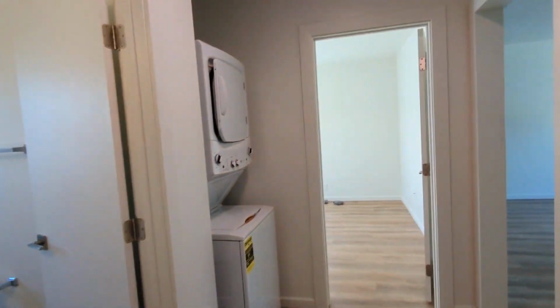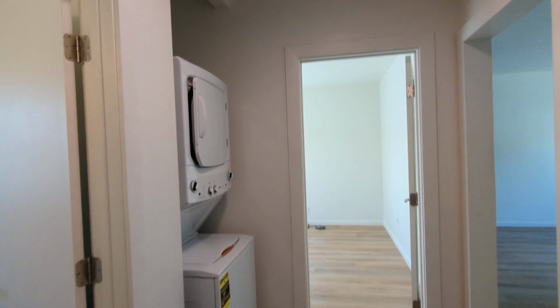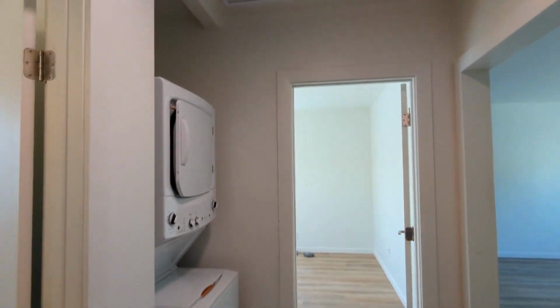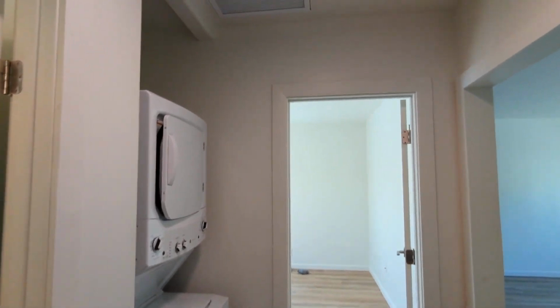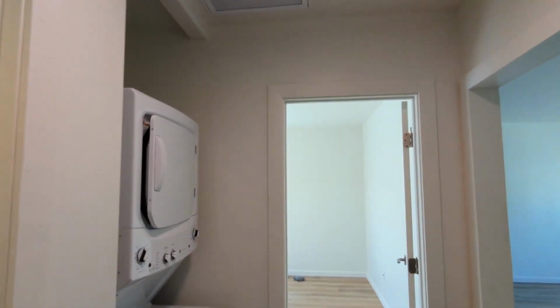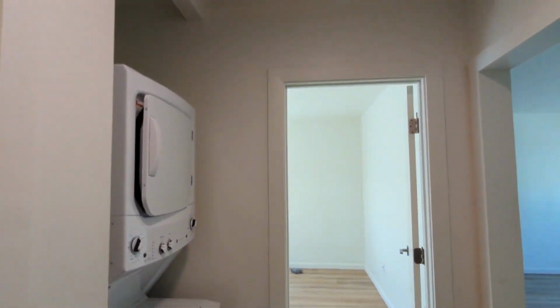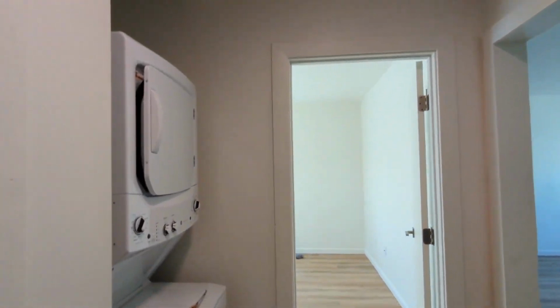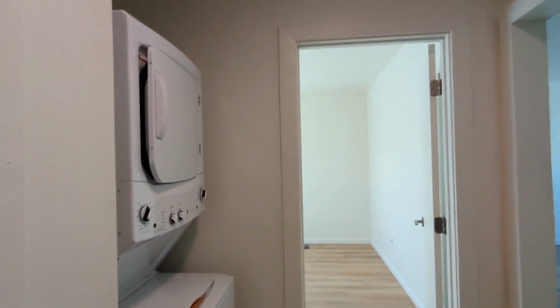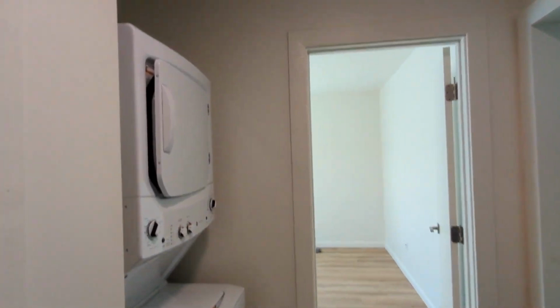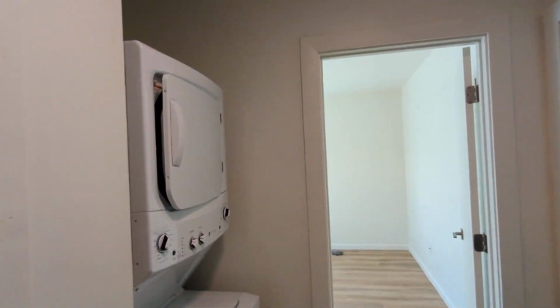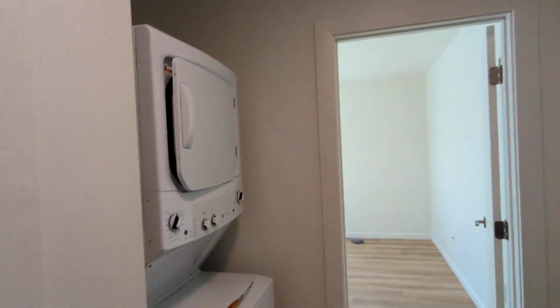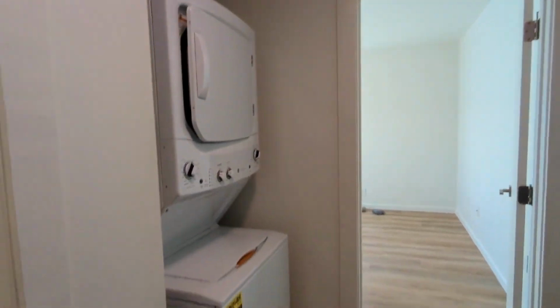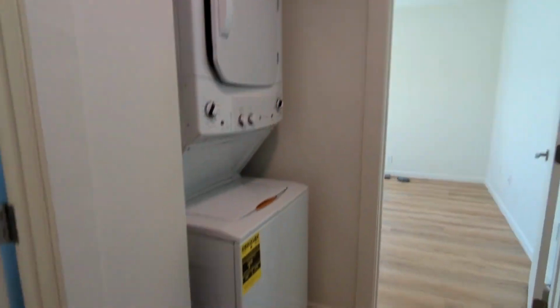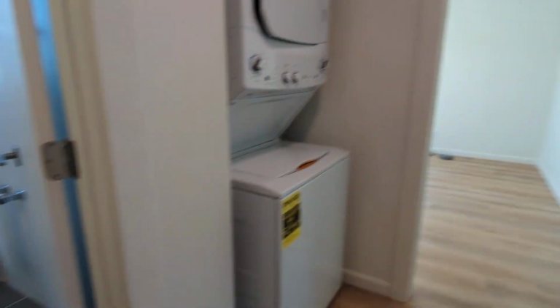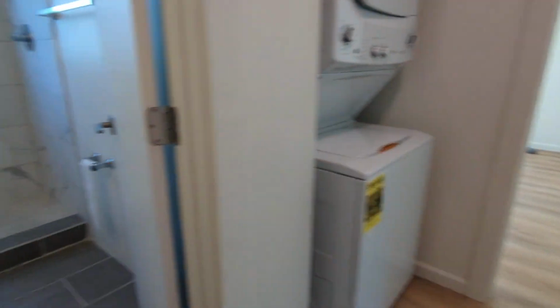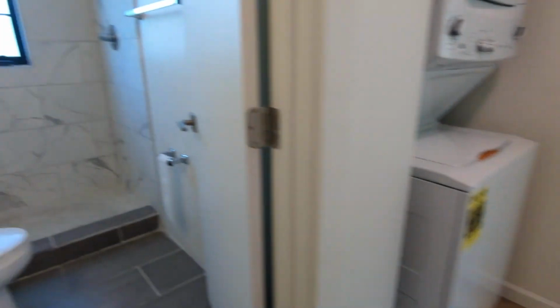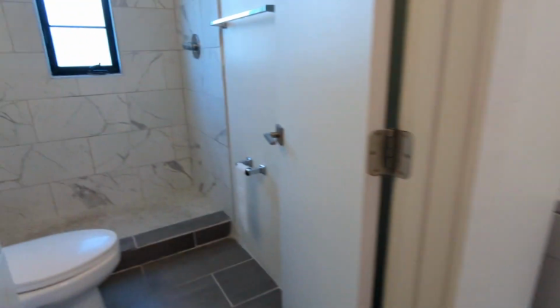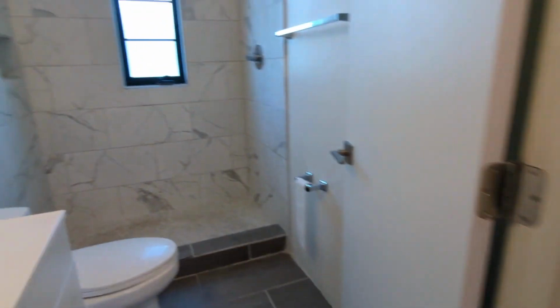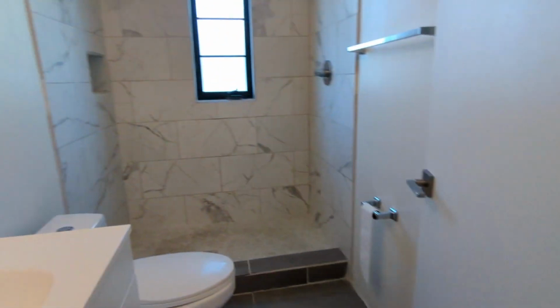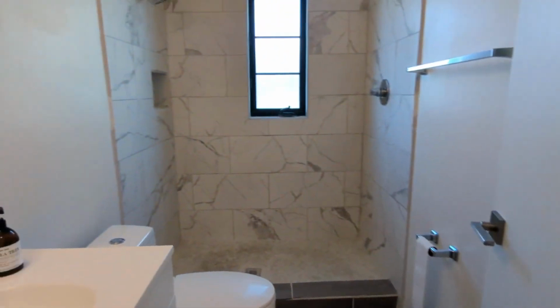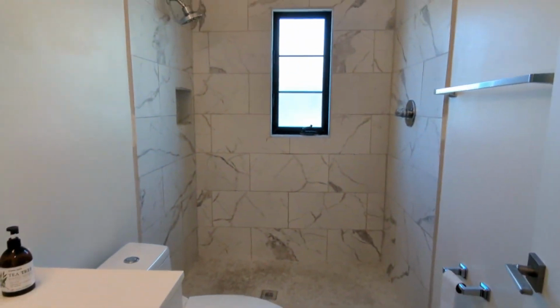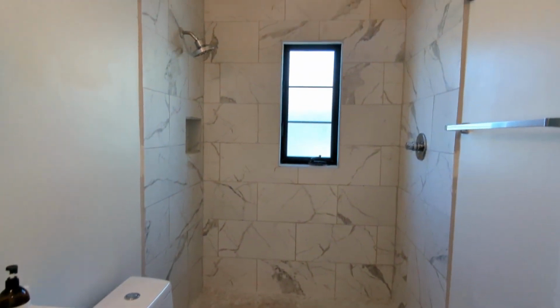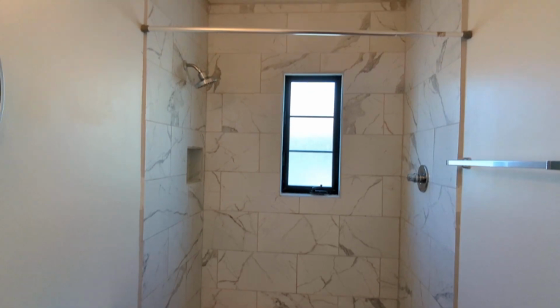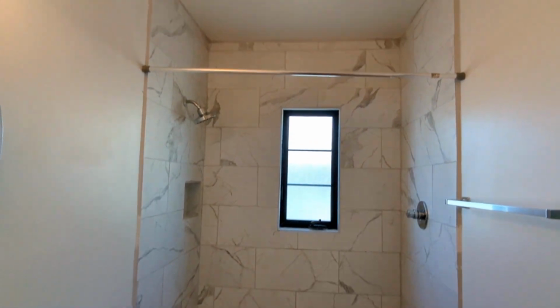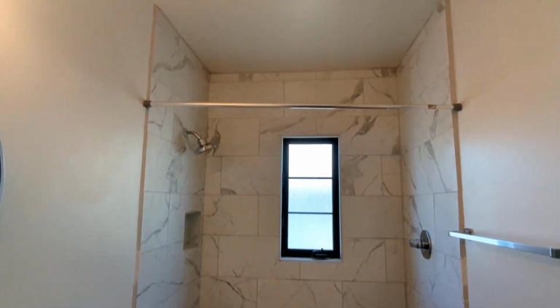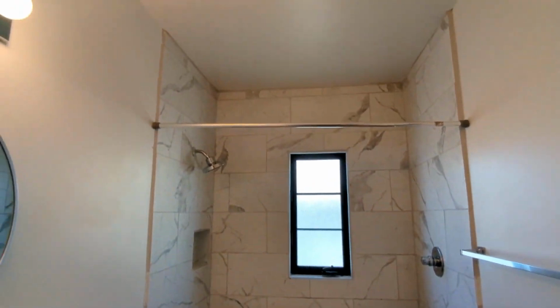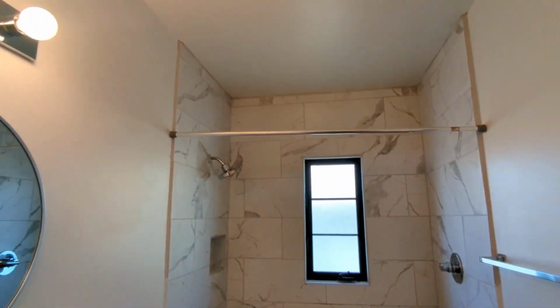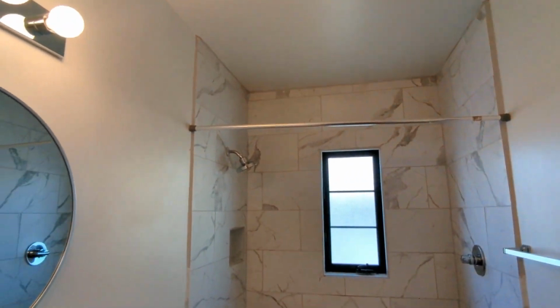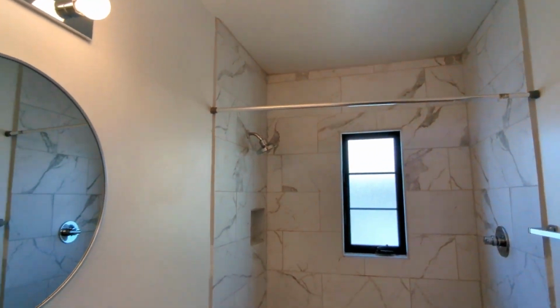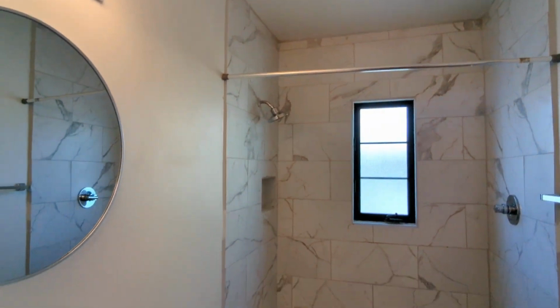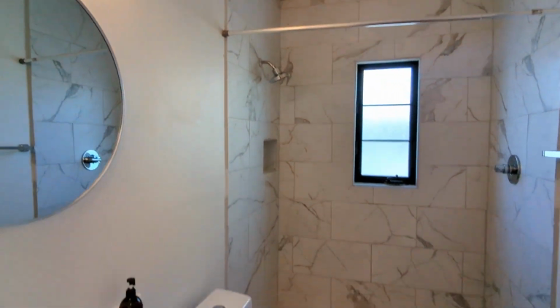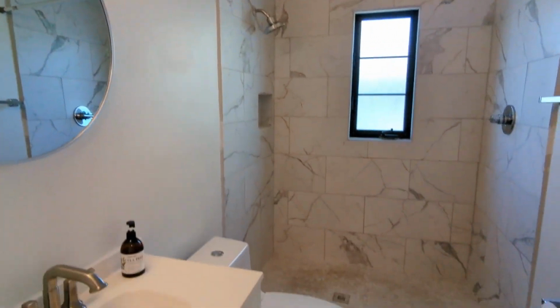And here's the little hallway. Washer, dryer stack. Here's the bathroom. Nice walk-in shower.